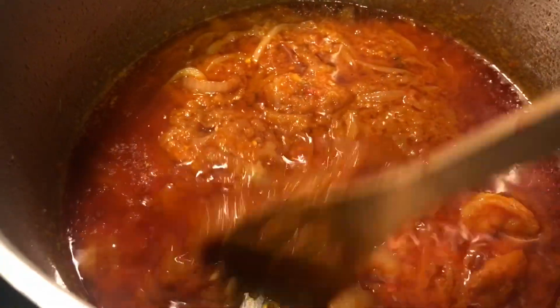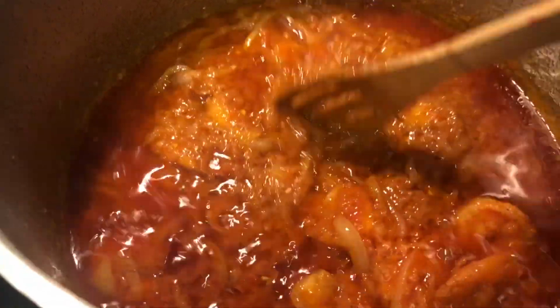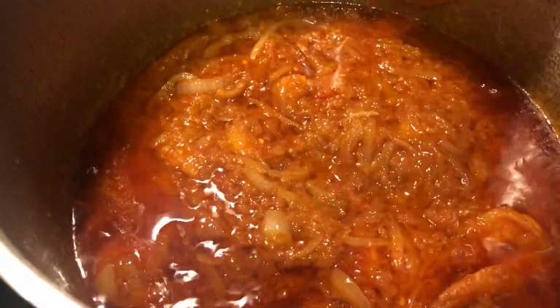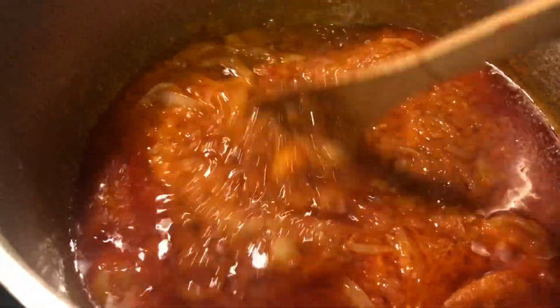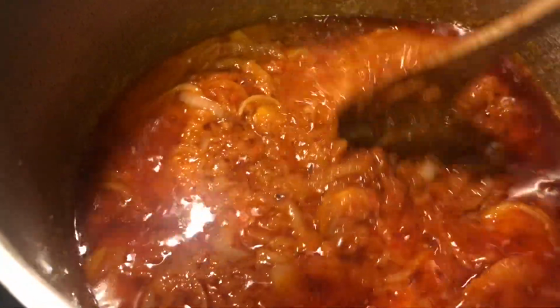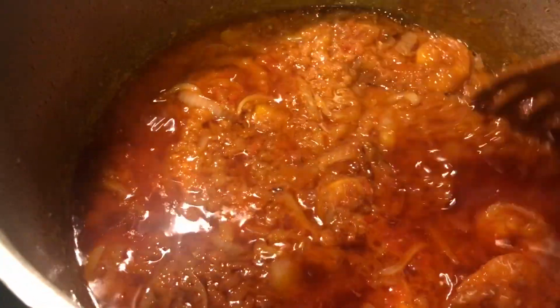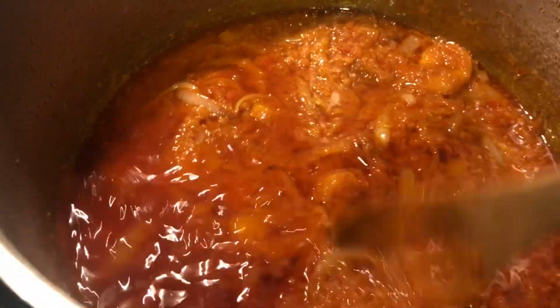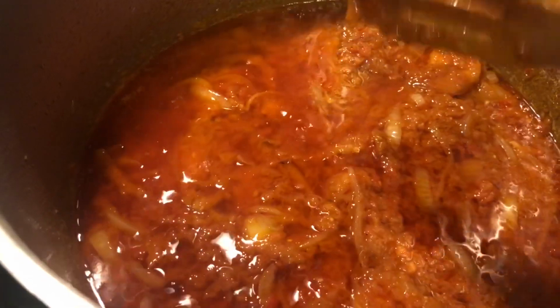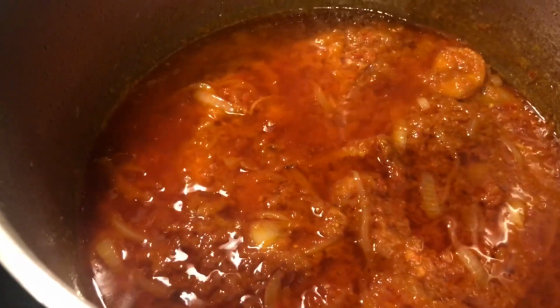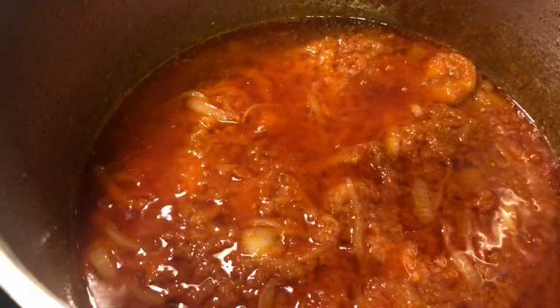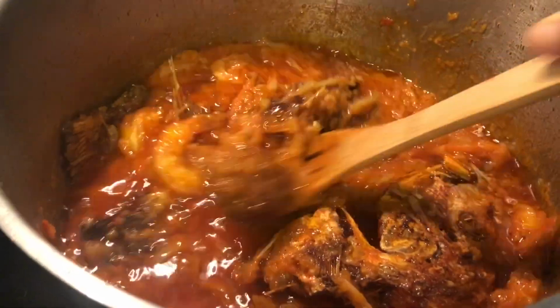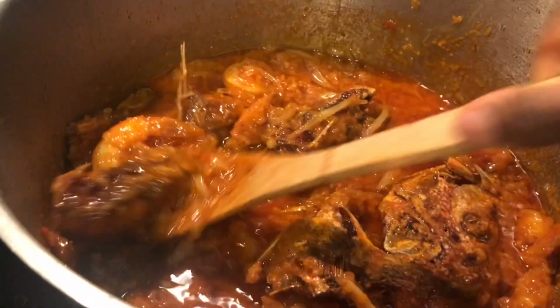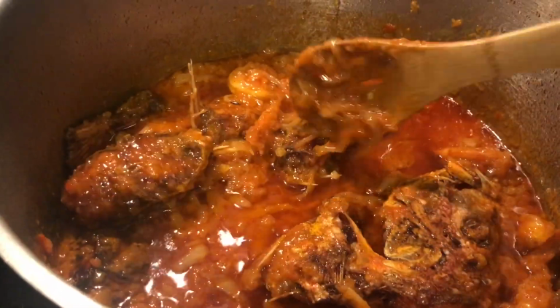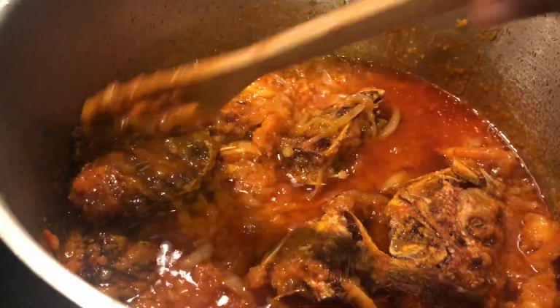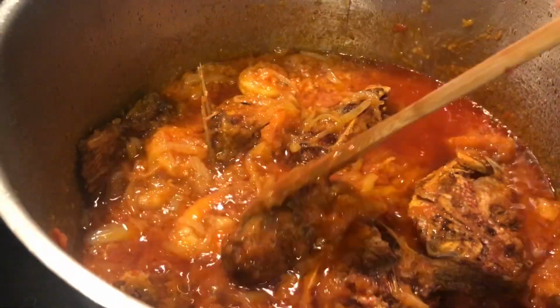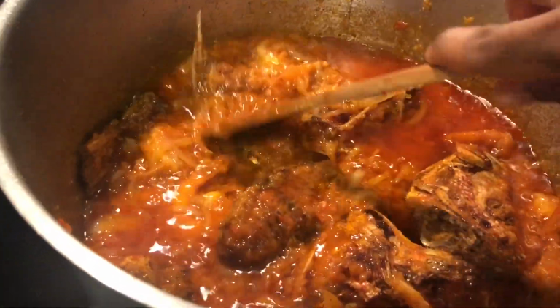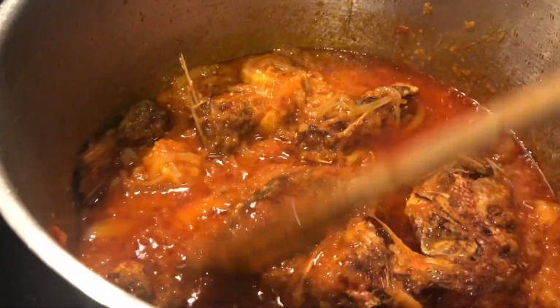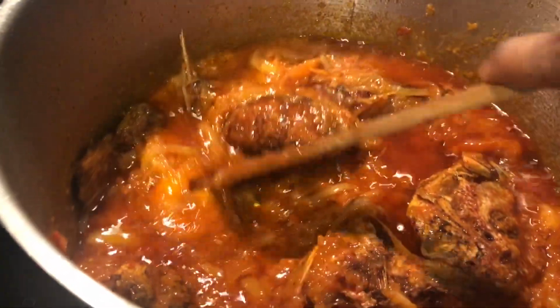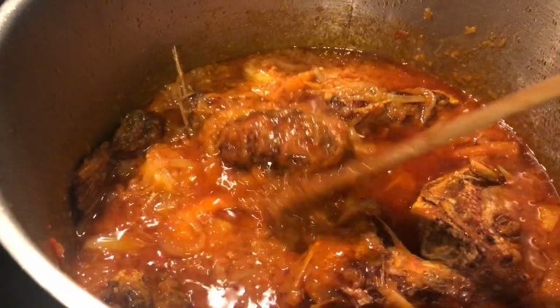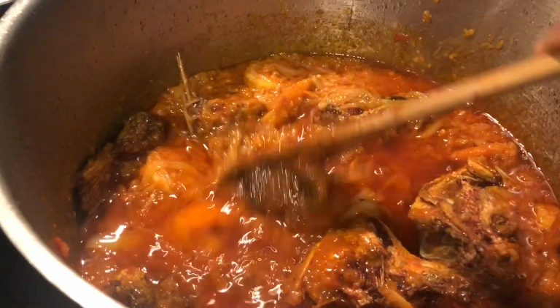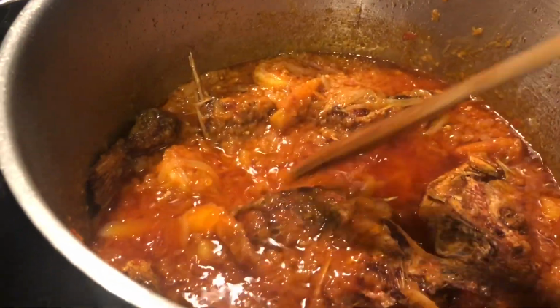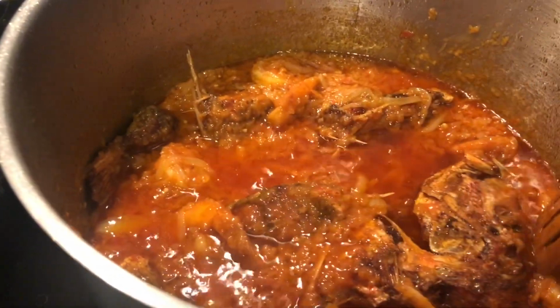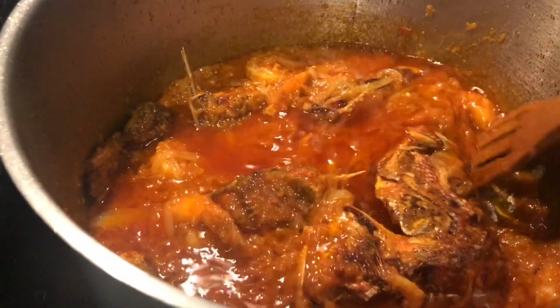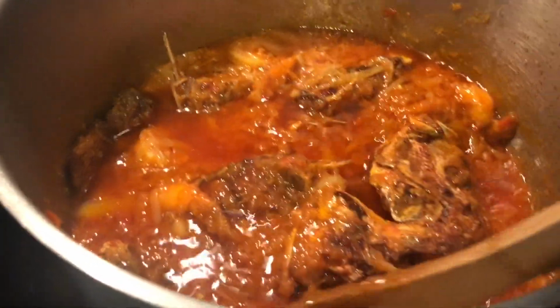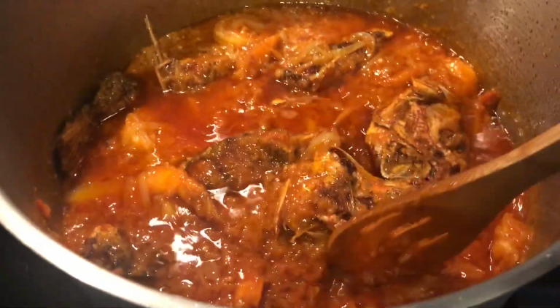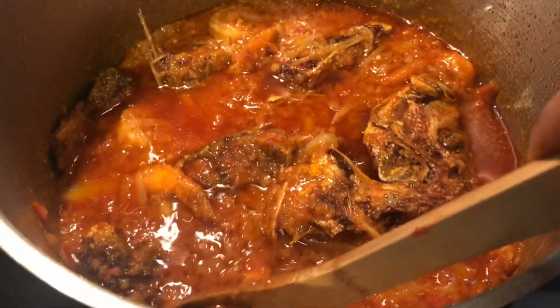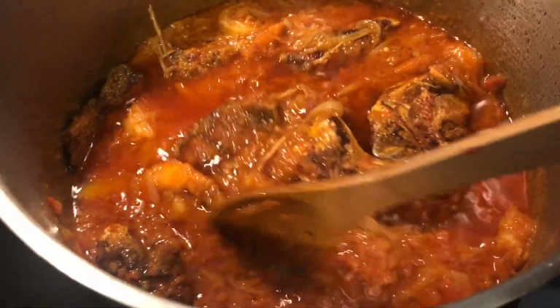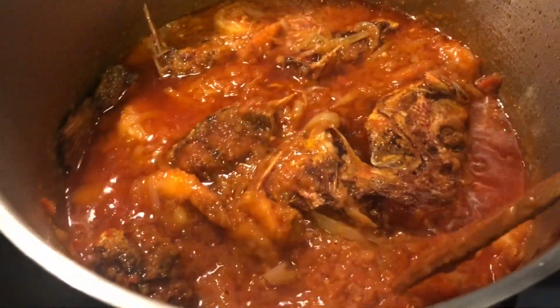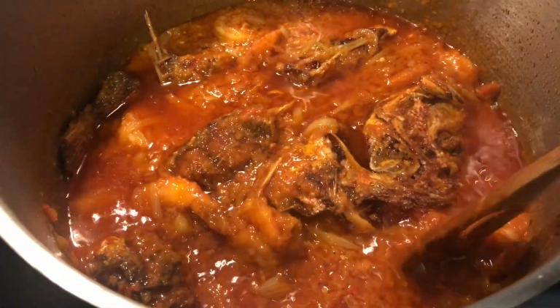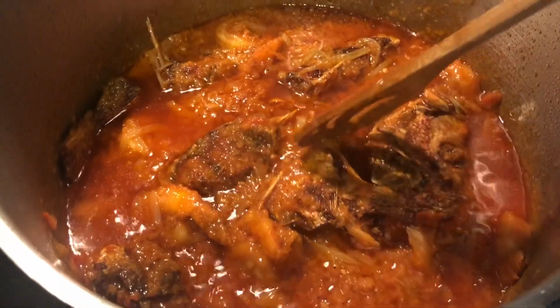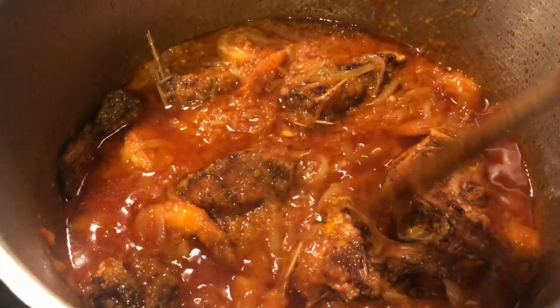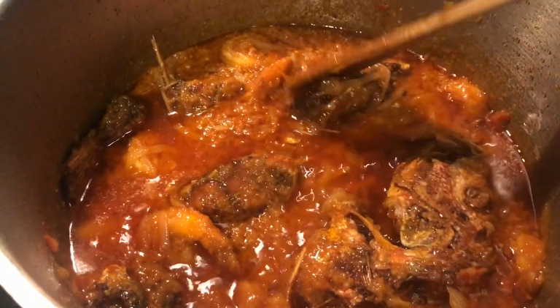This gravy is looking good and also tasting delicious. Lastly, I will be adding the fish, and once I add the fish, I let it cook for about 5 minutes. And now it's all ready to serve.